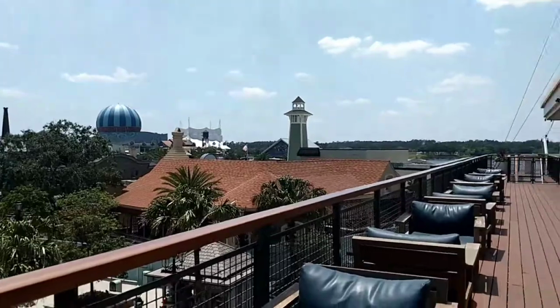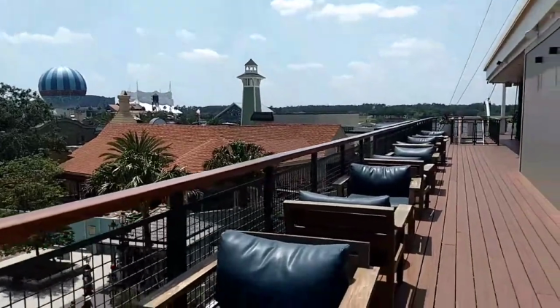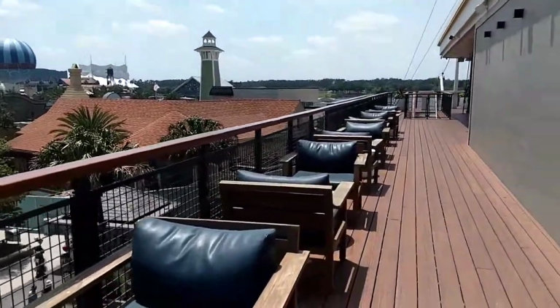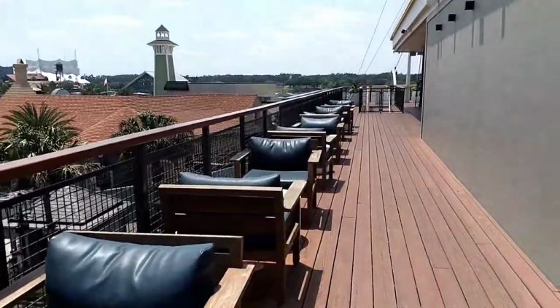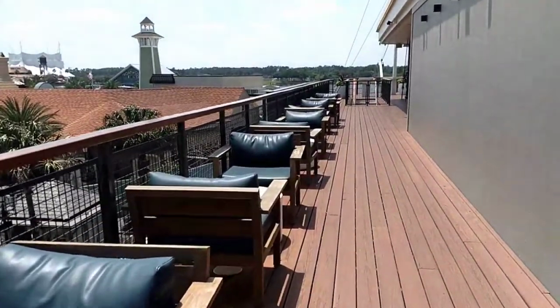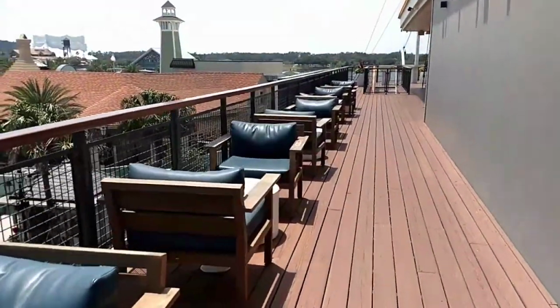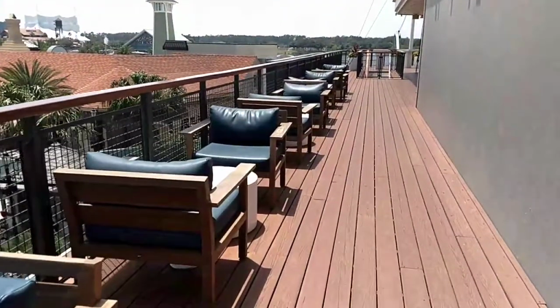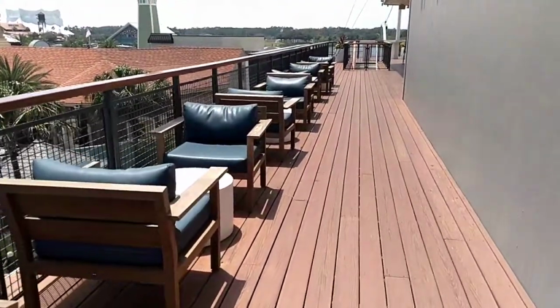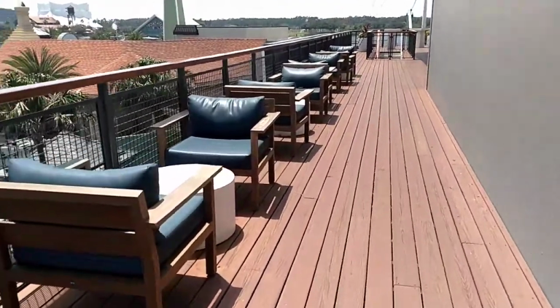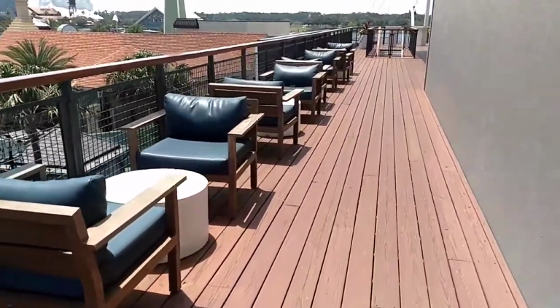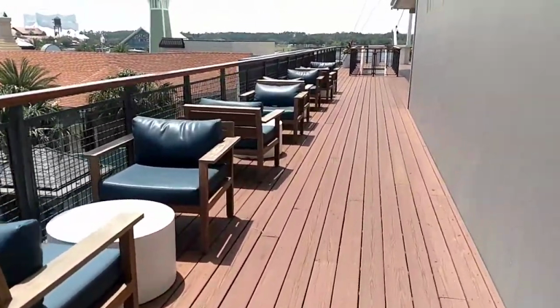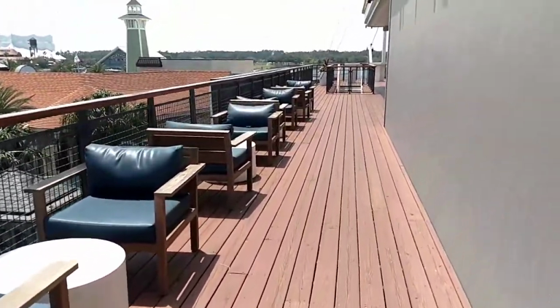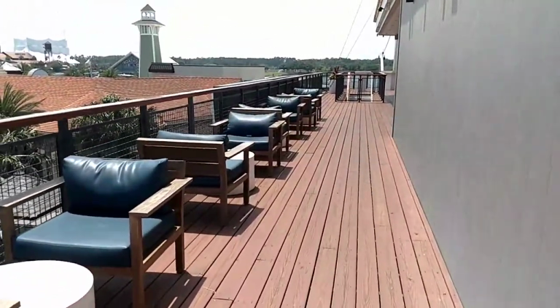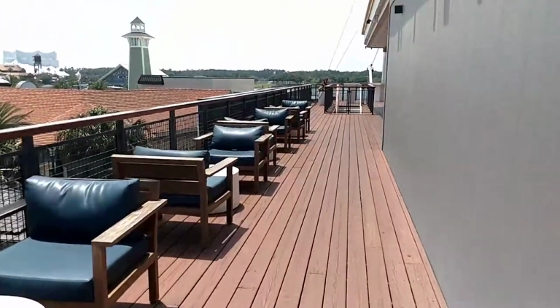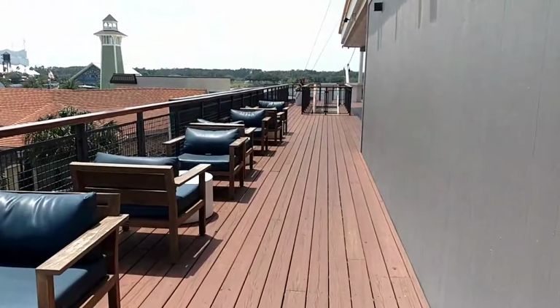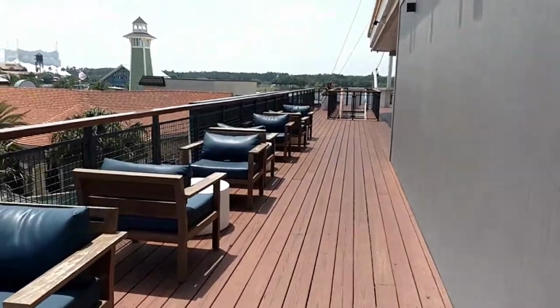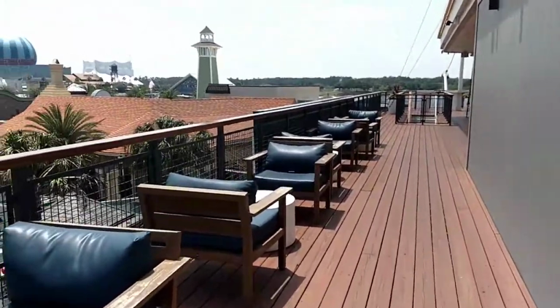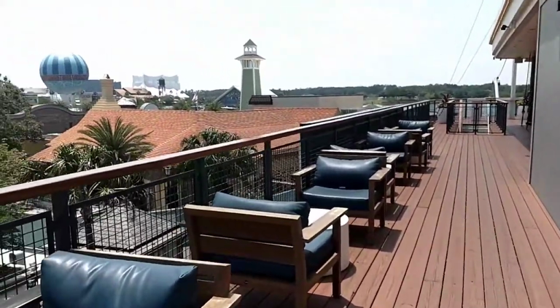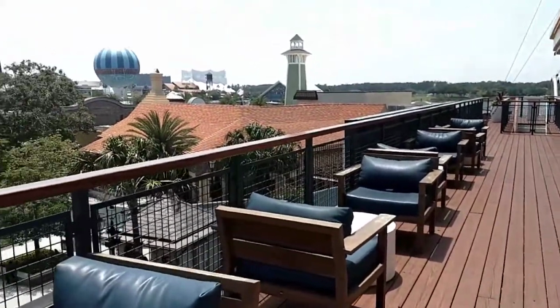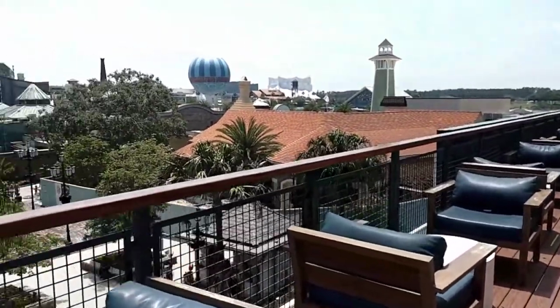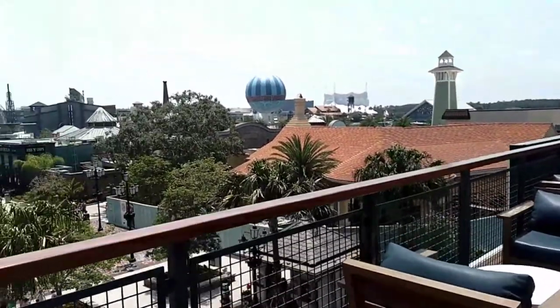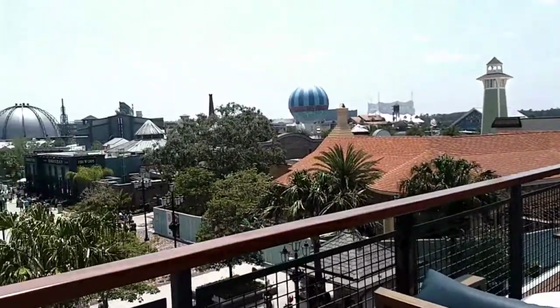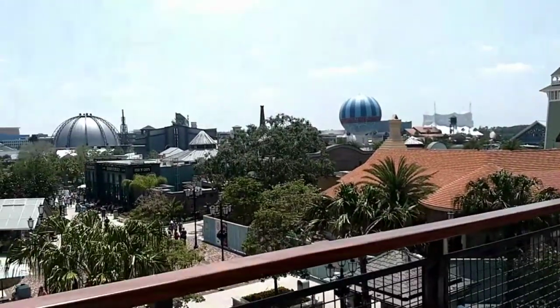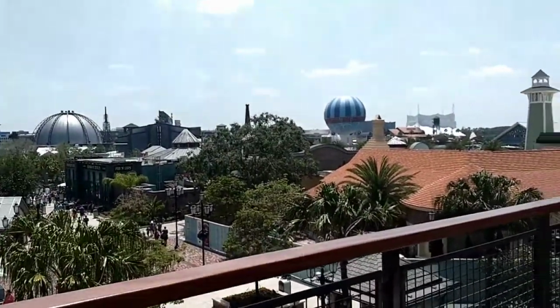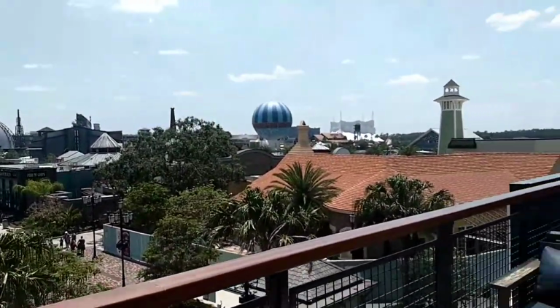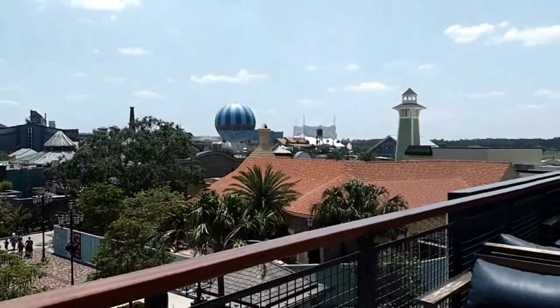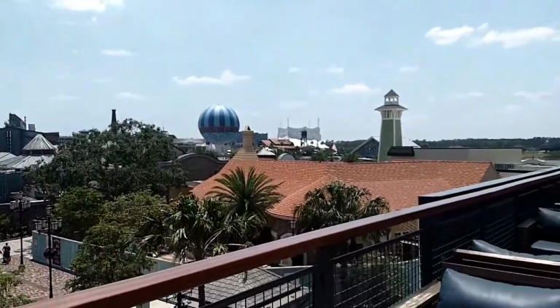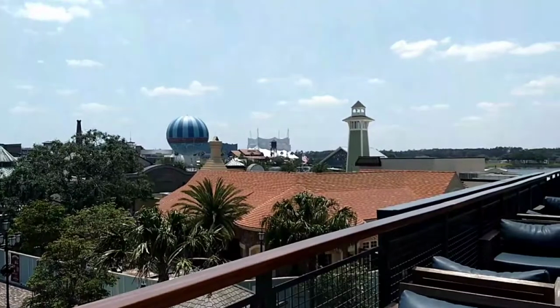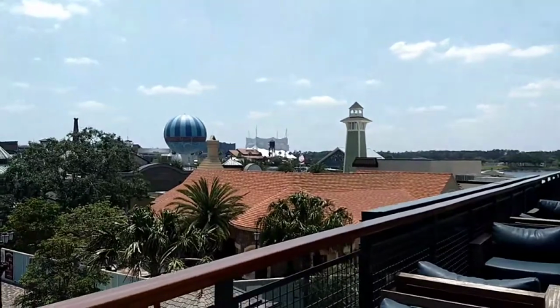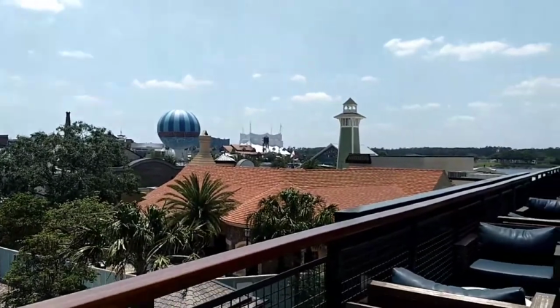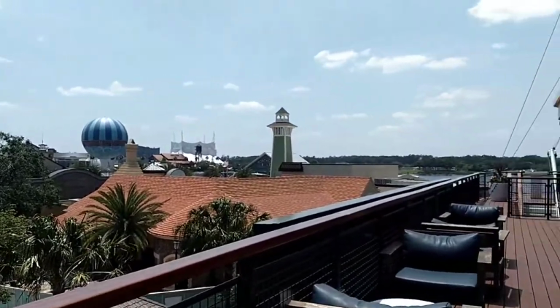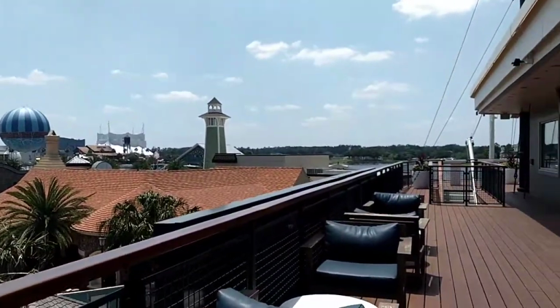They open this third floor up after 5 p.m. so you can come up here and eat, but before 5 p.m. if you want to go downstairs to the bar, grab a drink, come up here and you're more than welcome to.